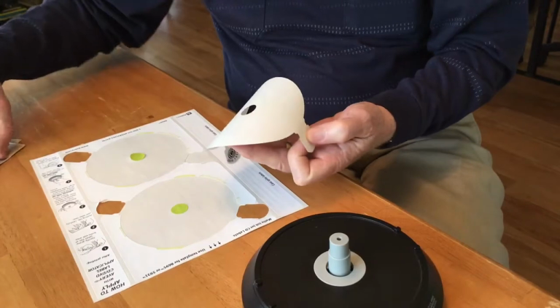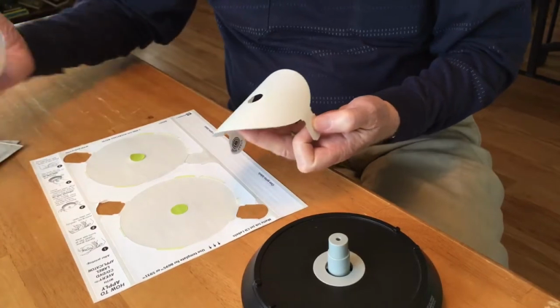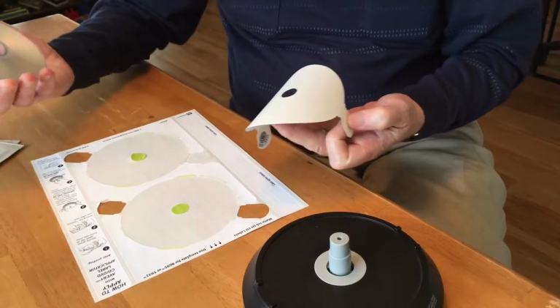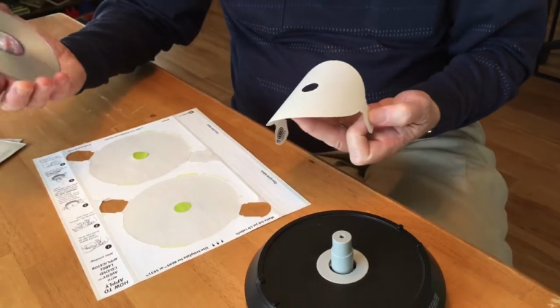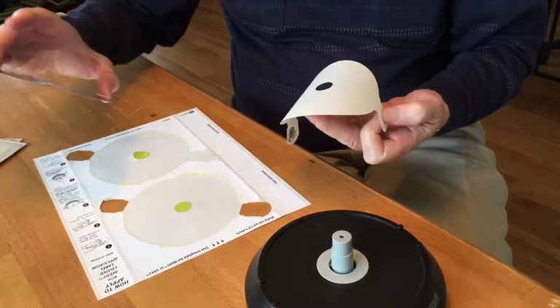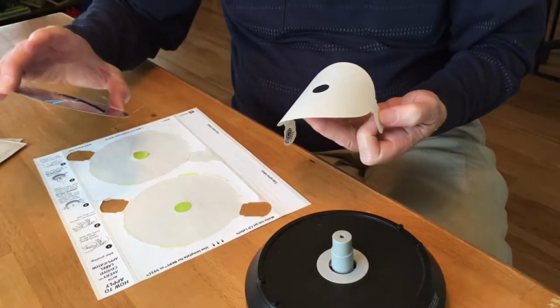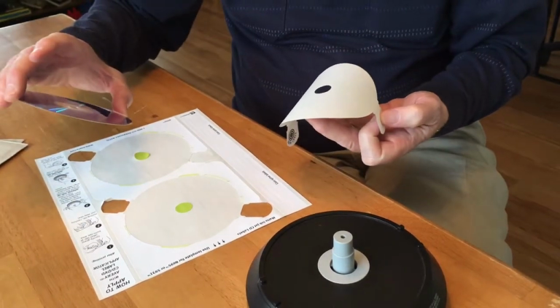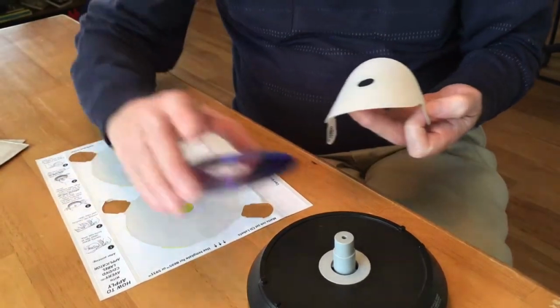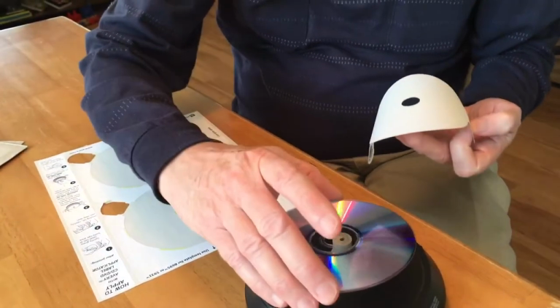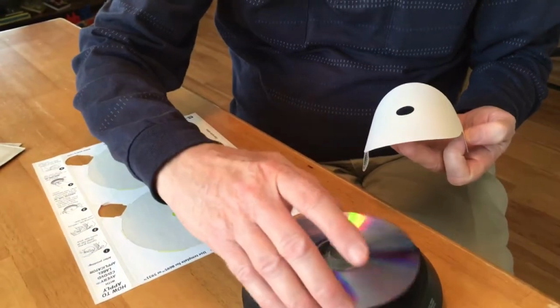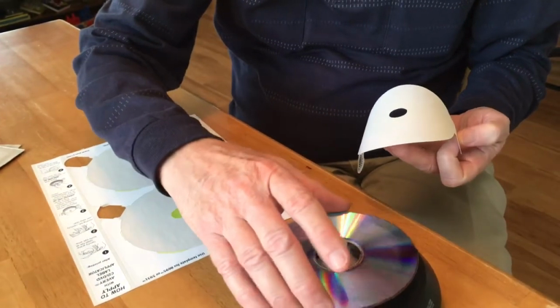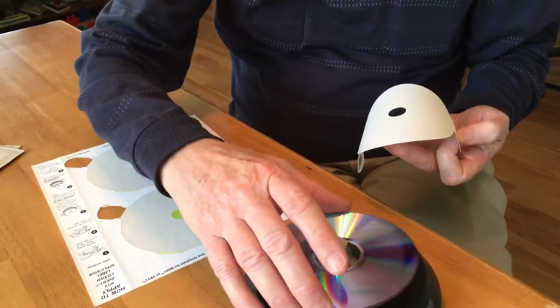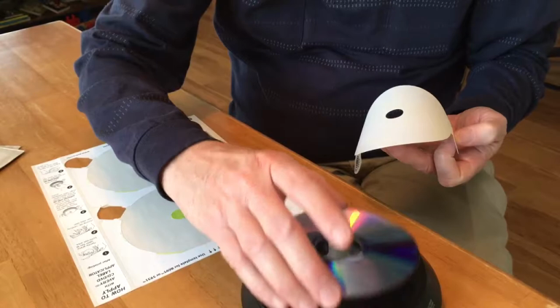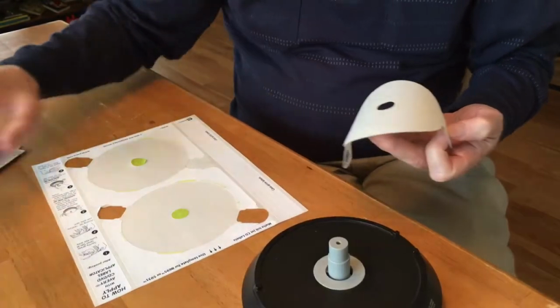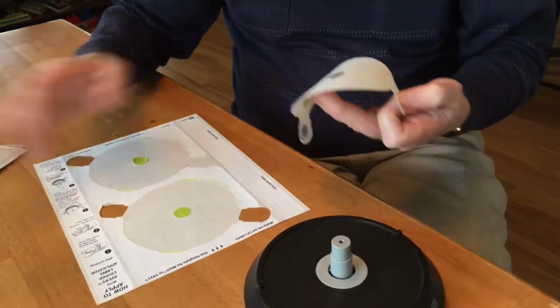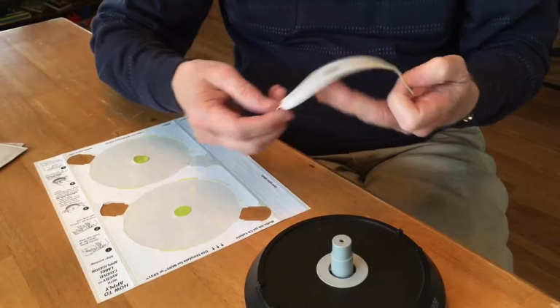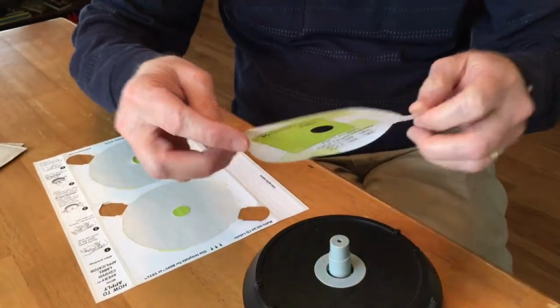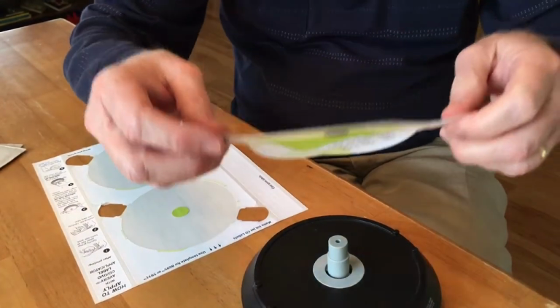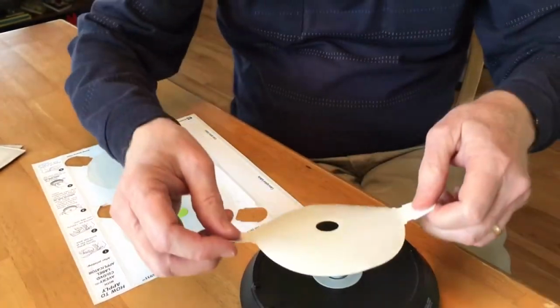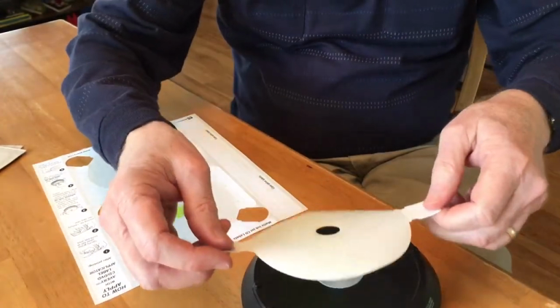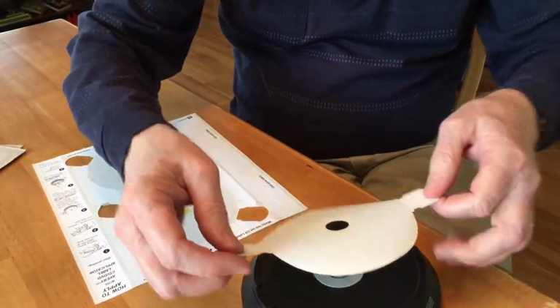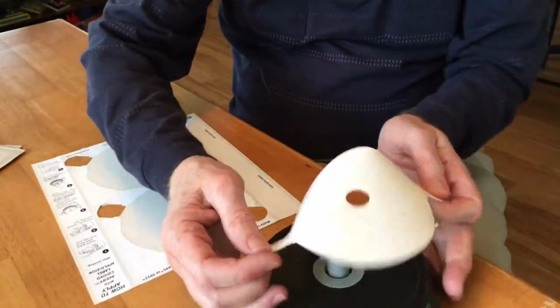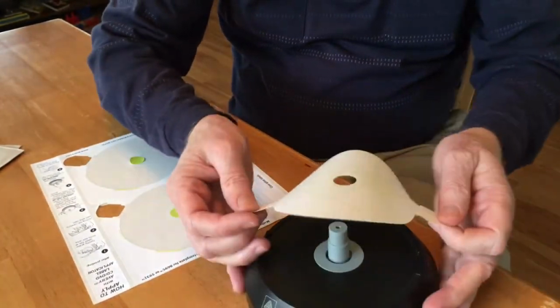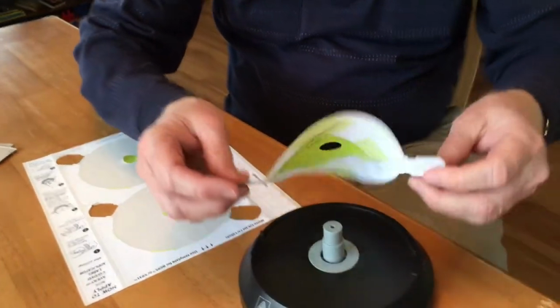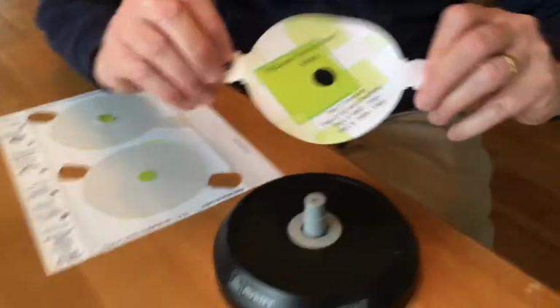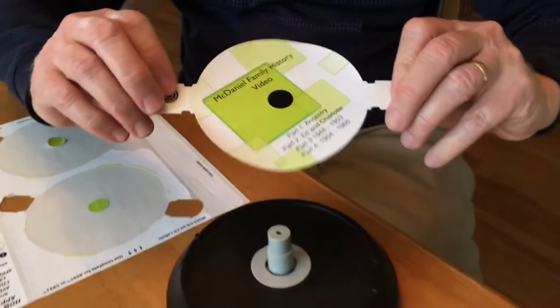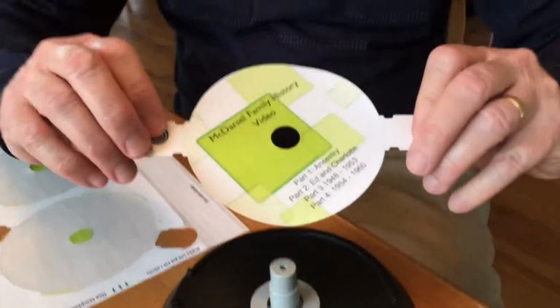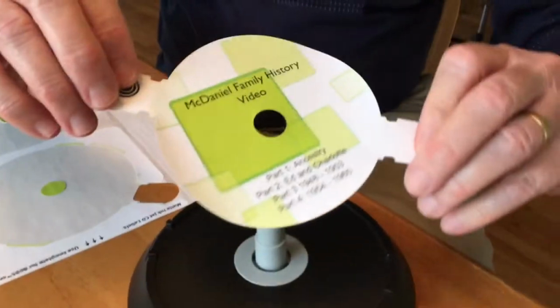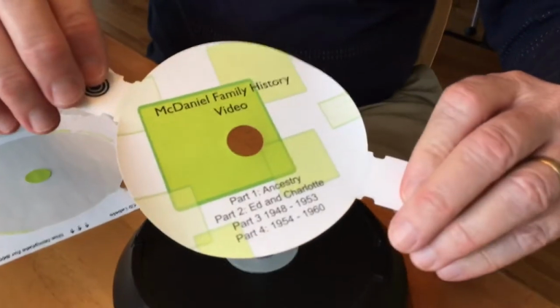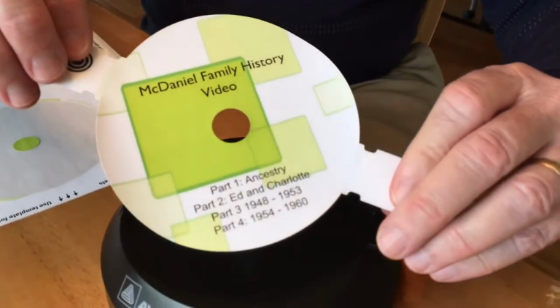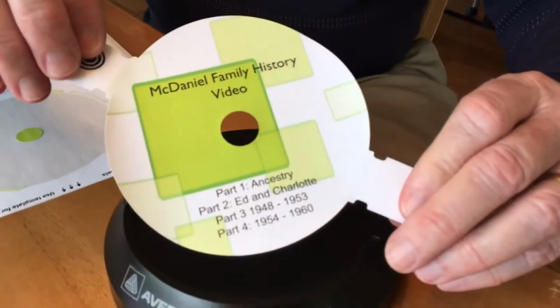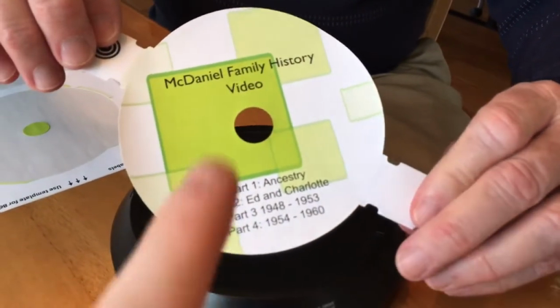On second thought, the label goes first. See what I mean? How important it is to make sure you do things in the right order.